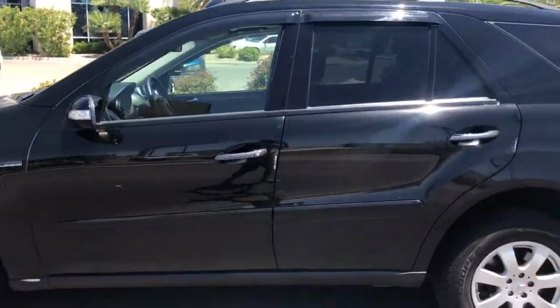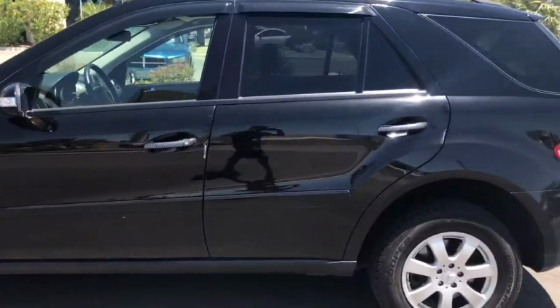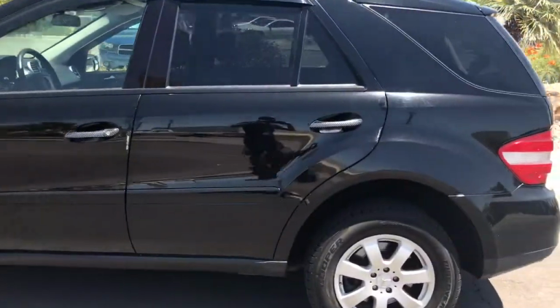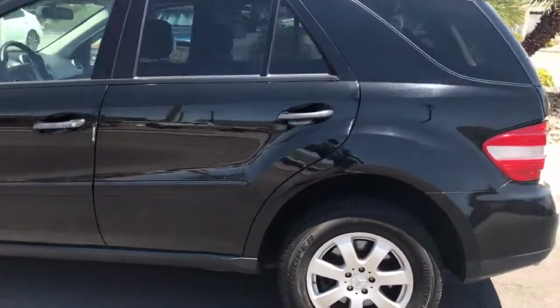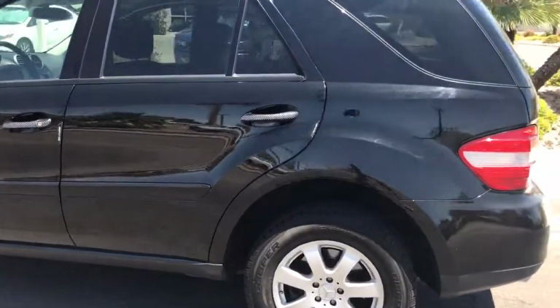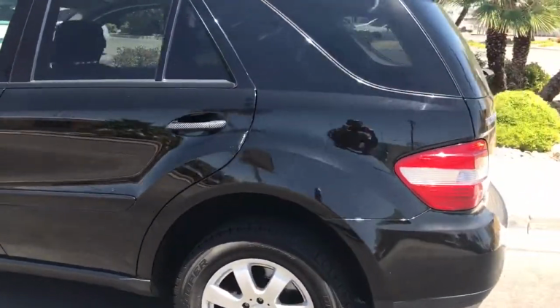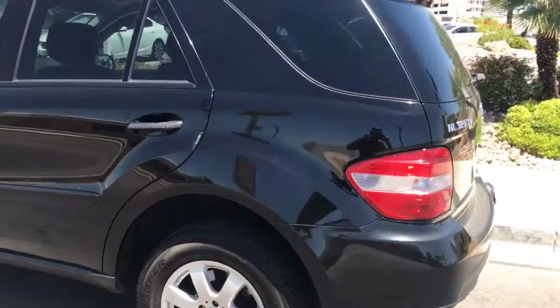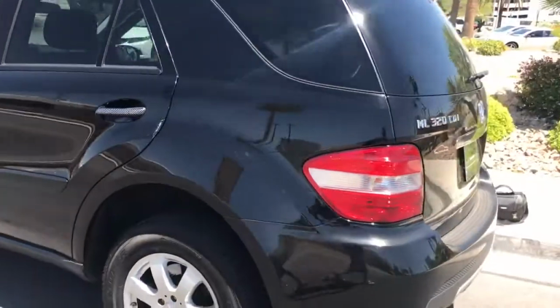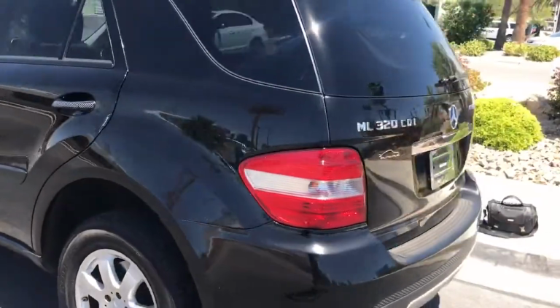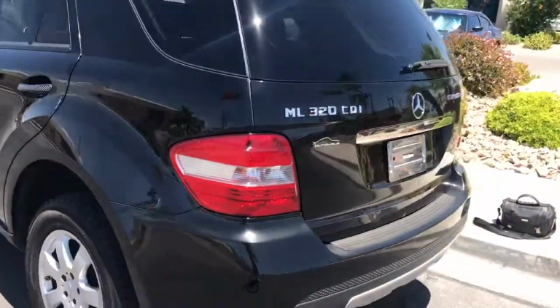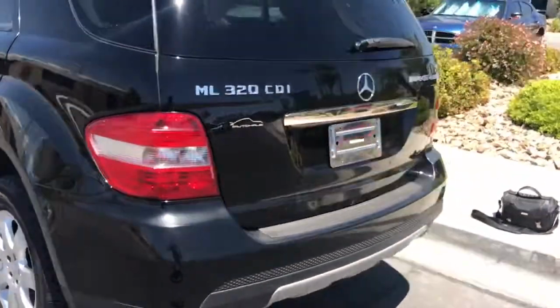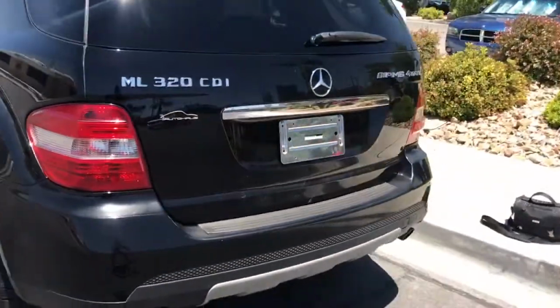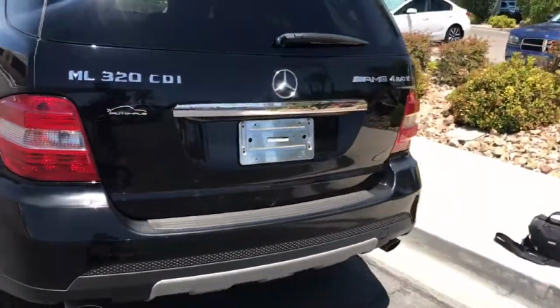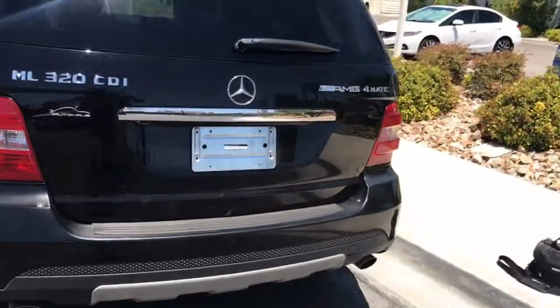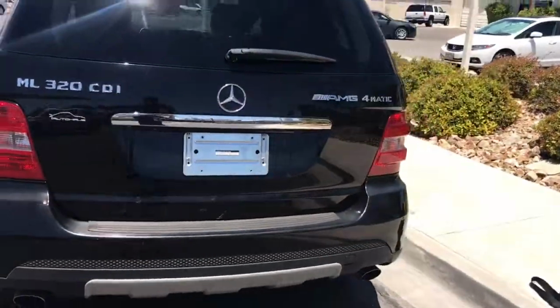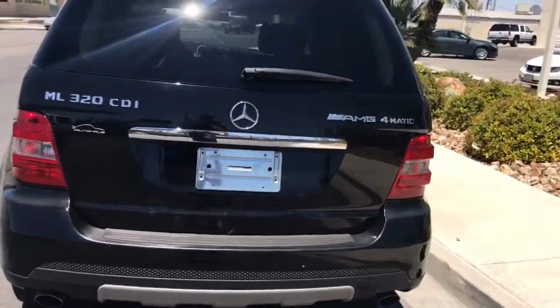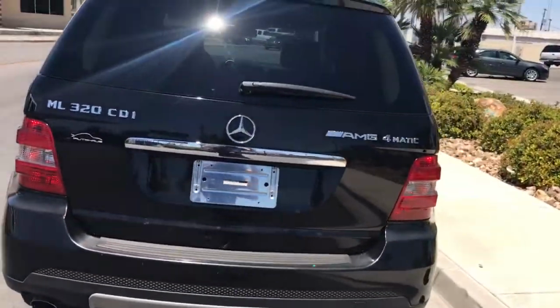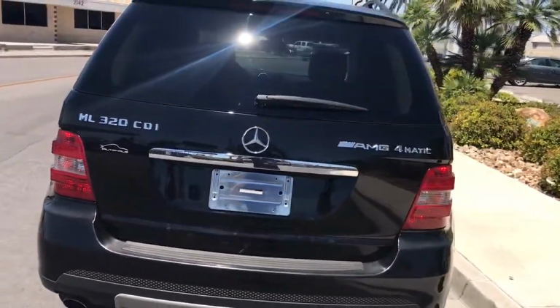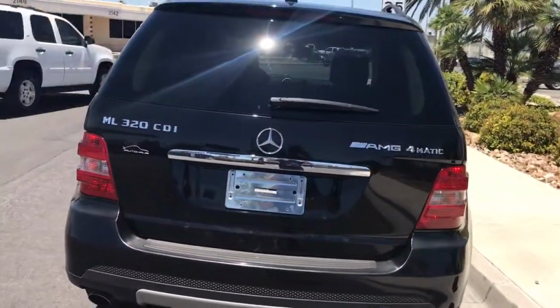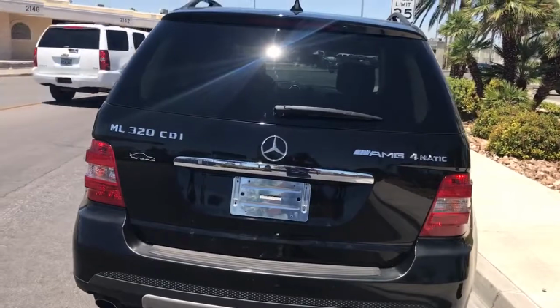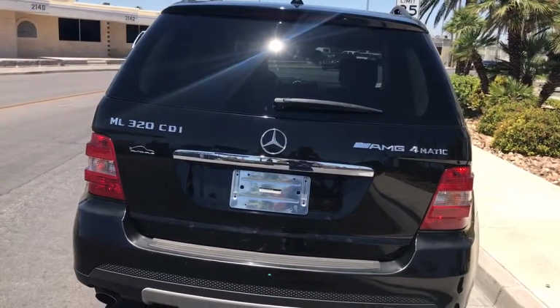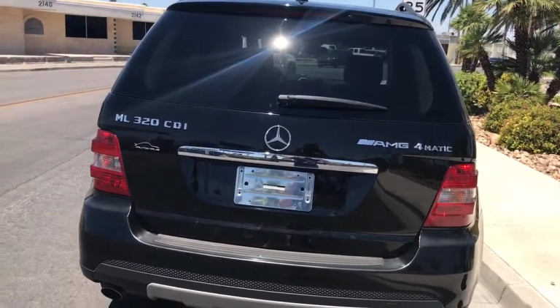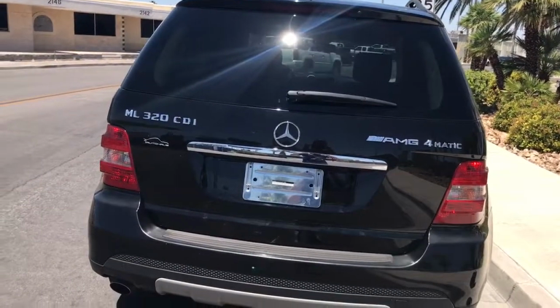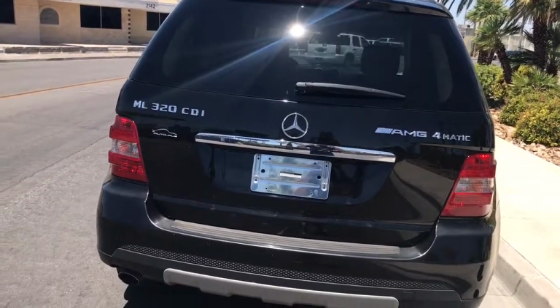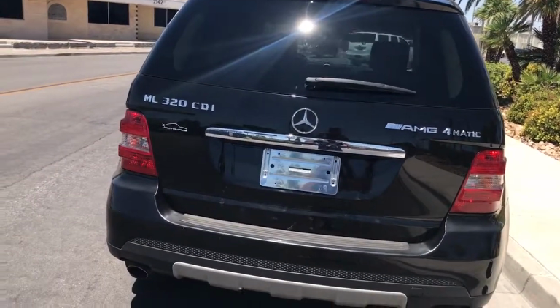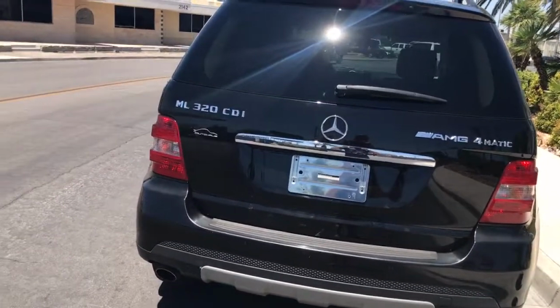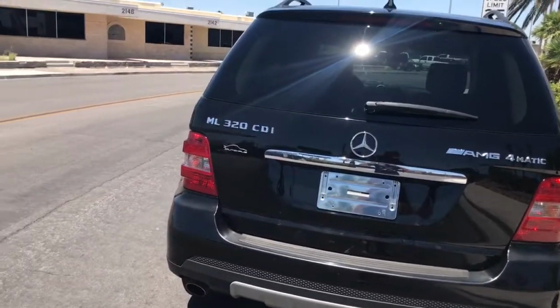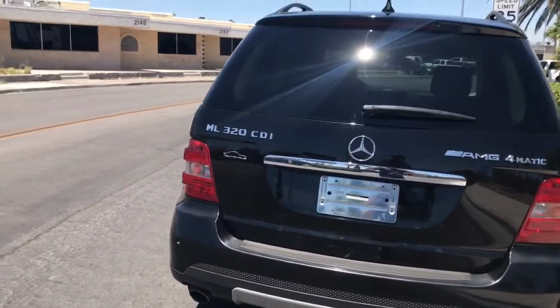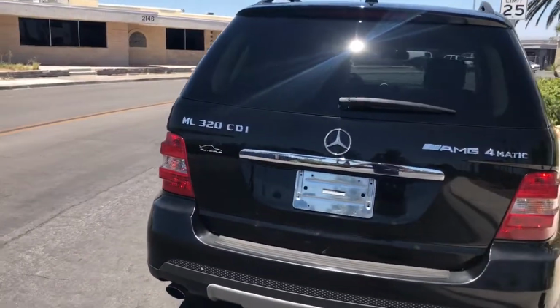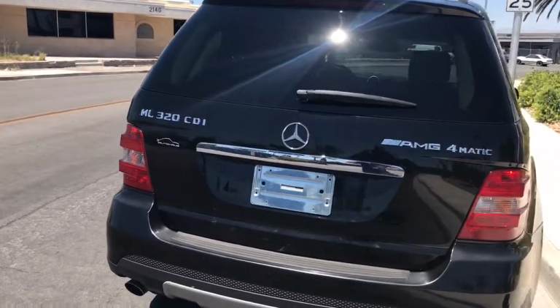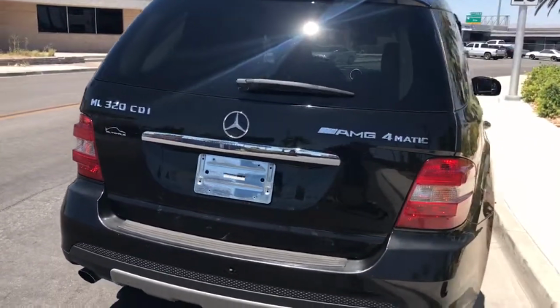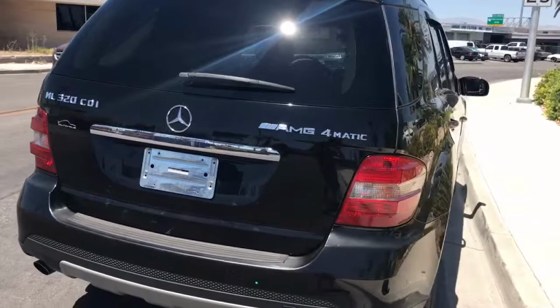You can tell by looking at it that exterior-wise this is in really good condition. Paint looks really good. You don't see any dings or anything on there.